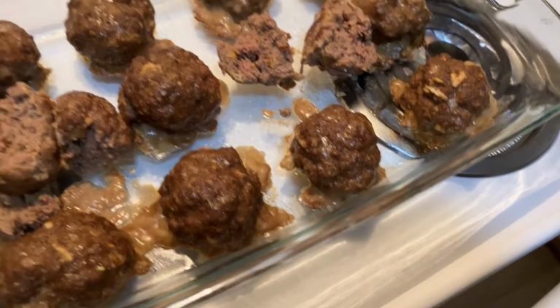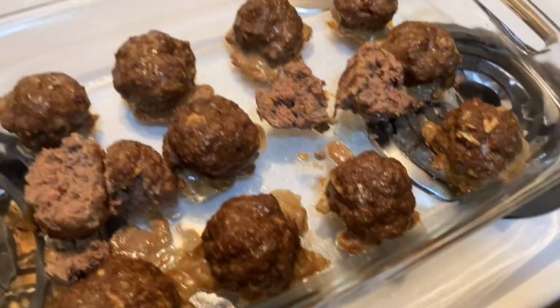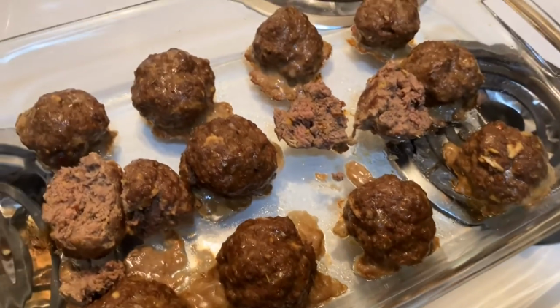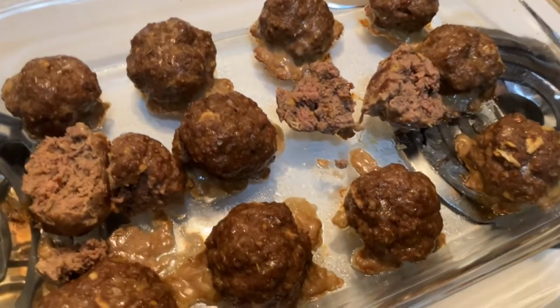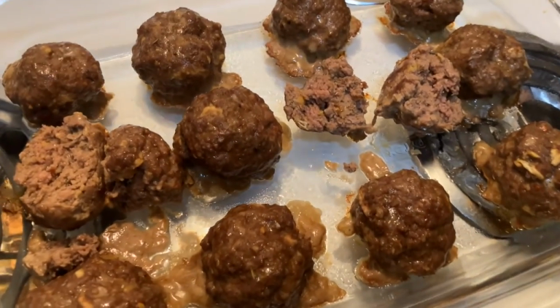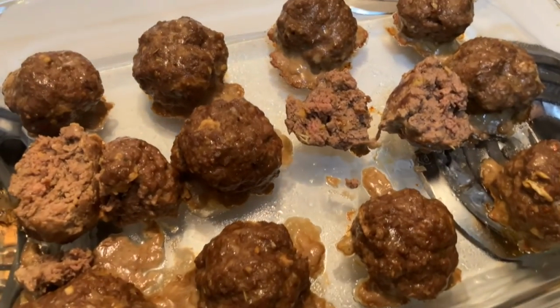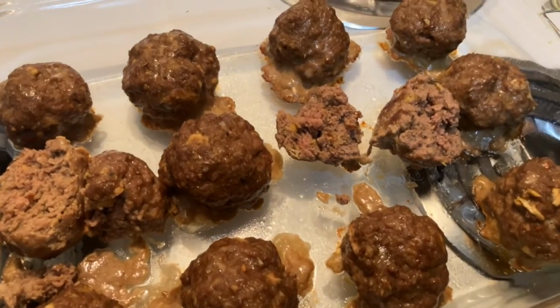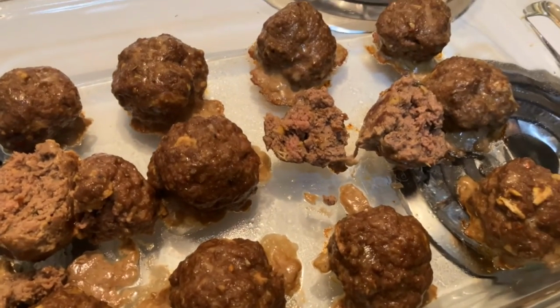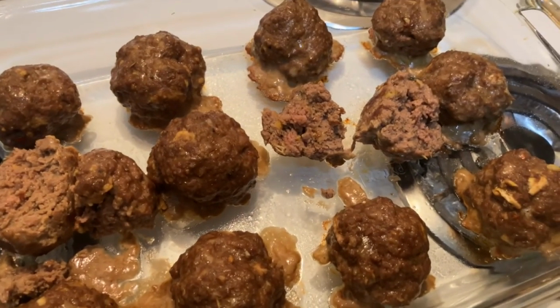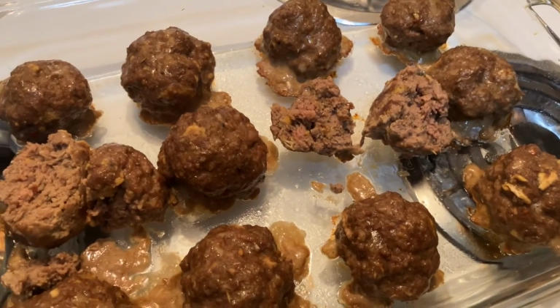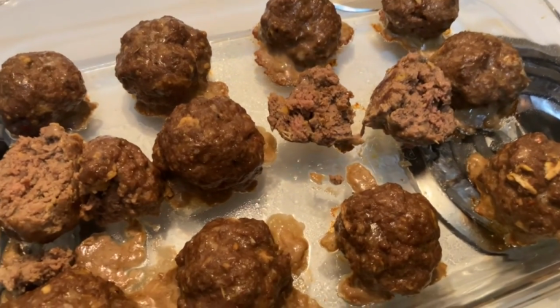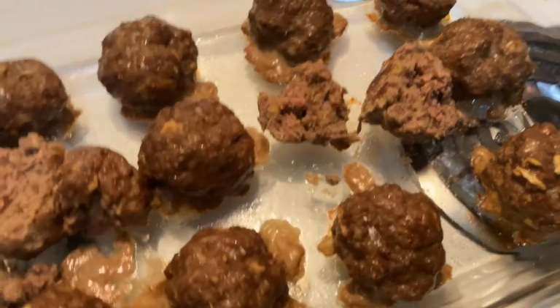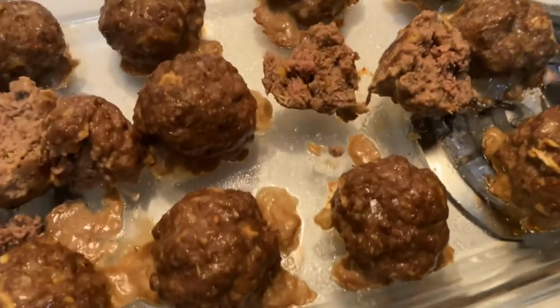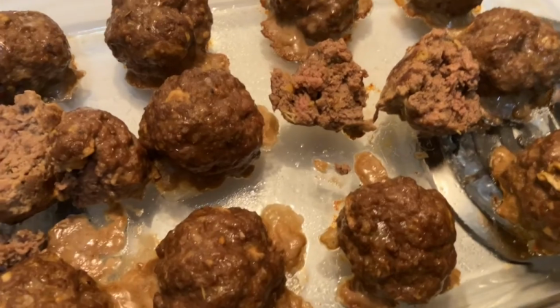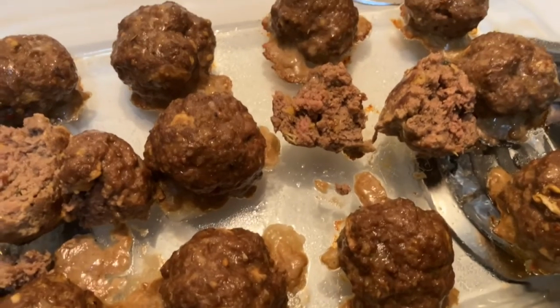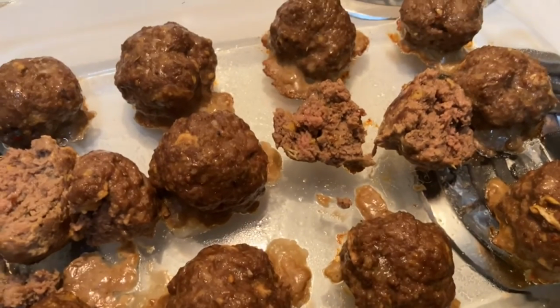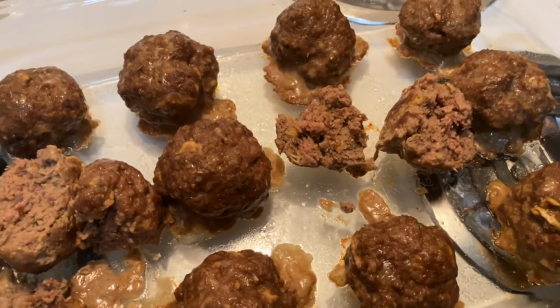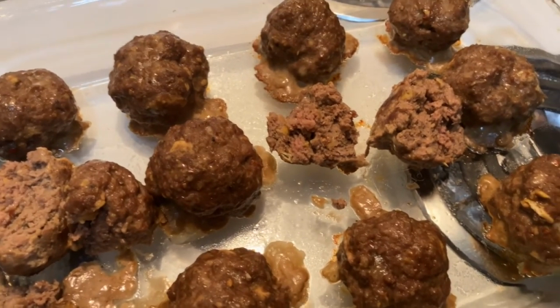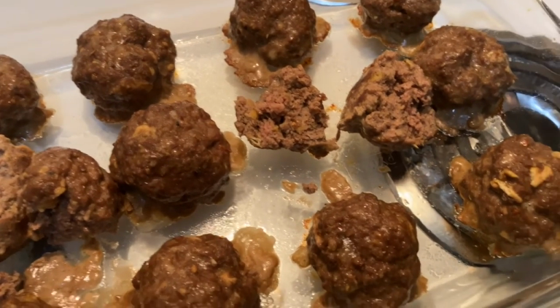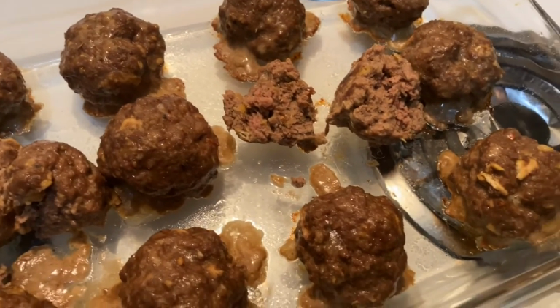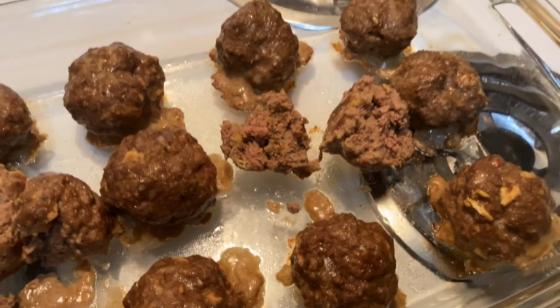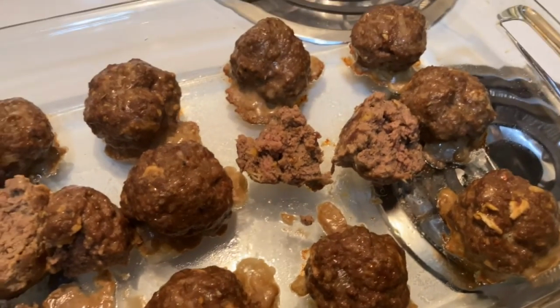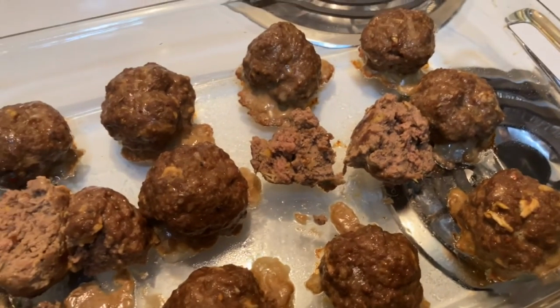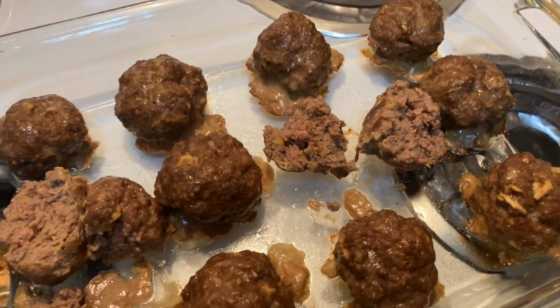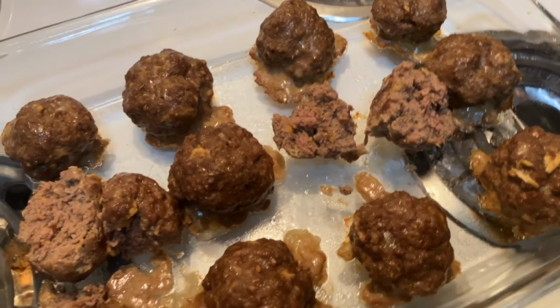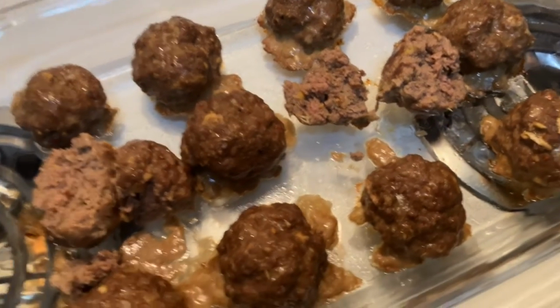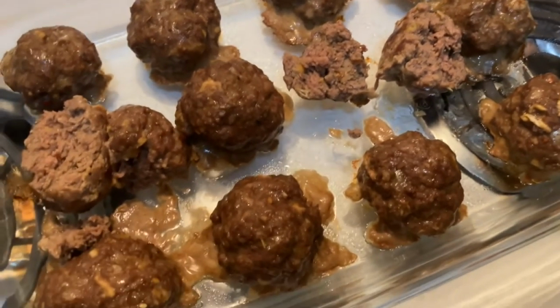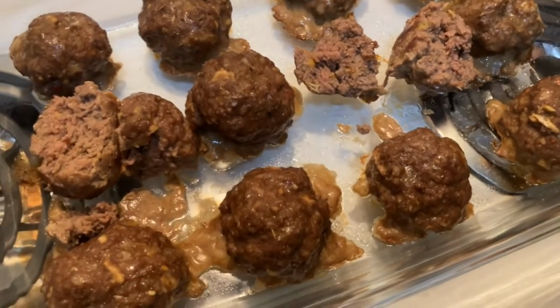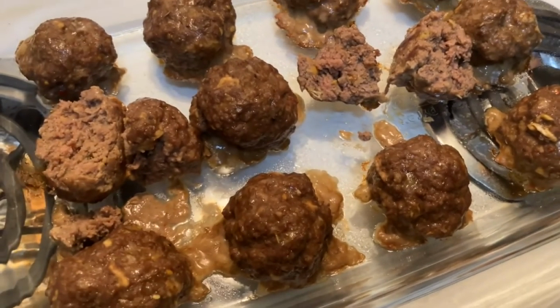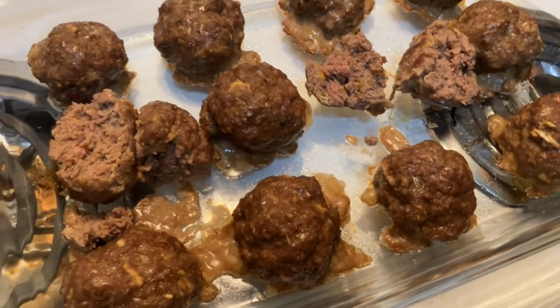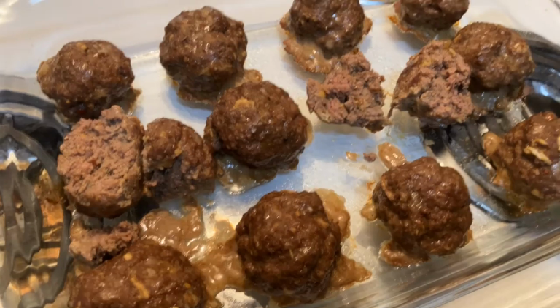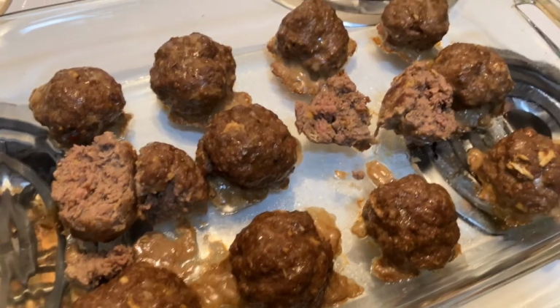I'm gonna put it in for another minute or two, just because they do look weirdly pink on camera — but that might just be my phone.